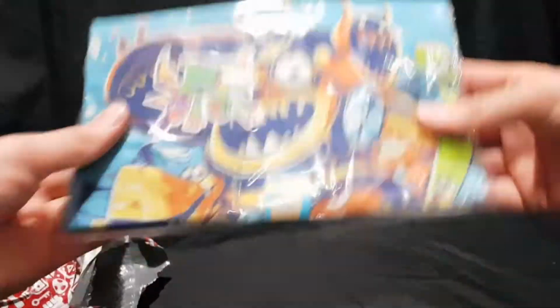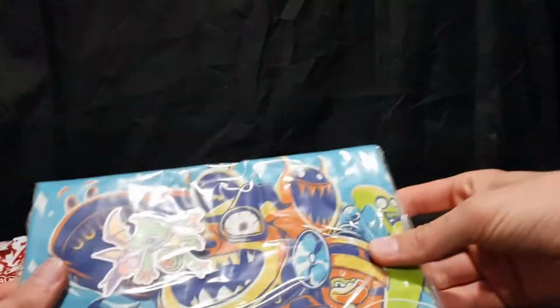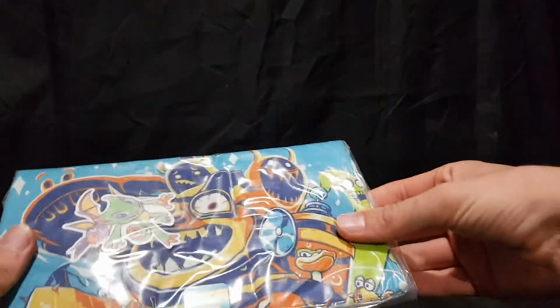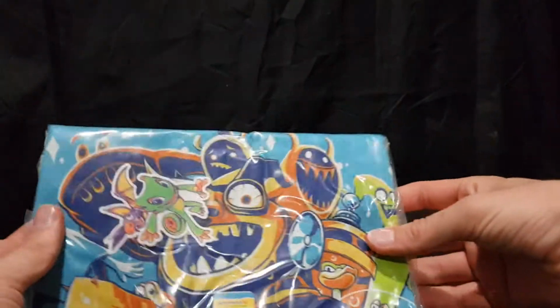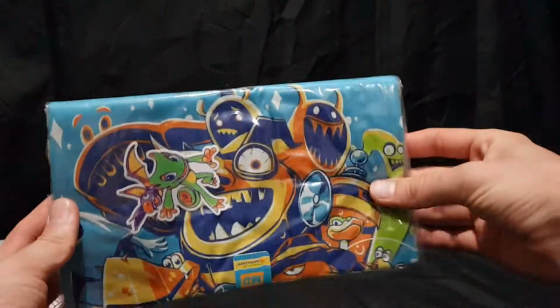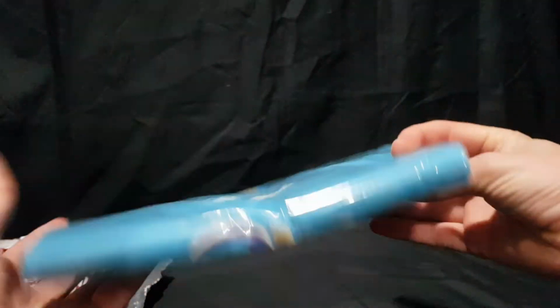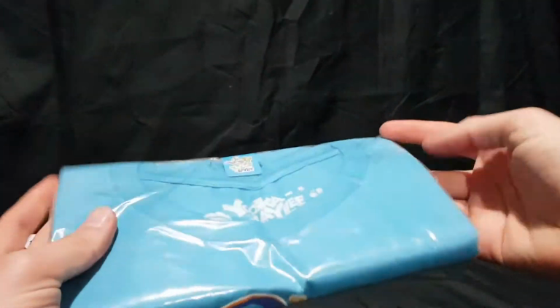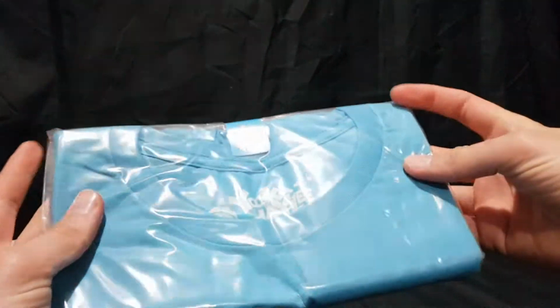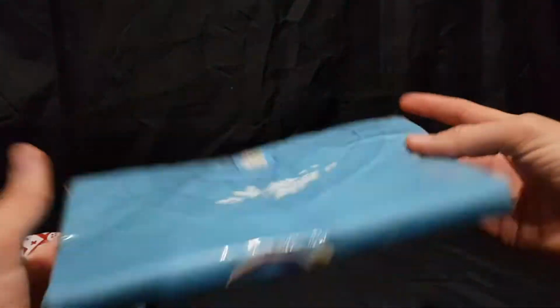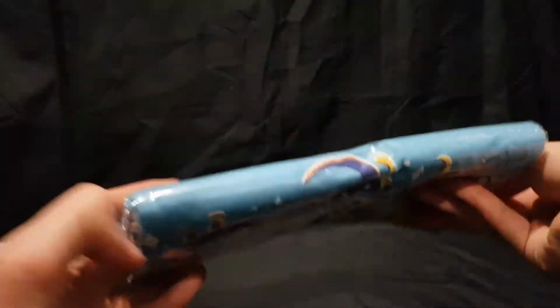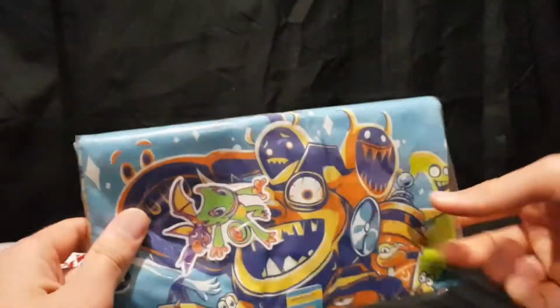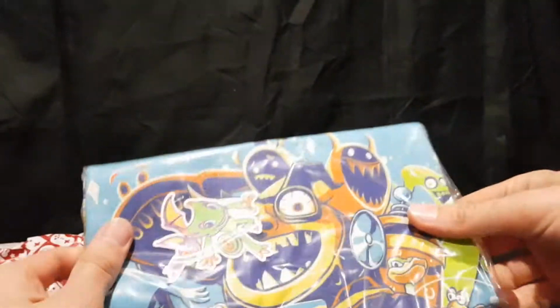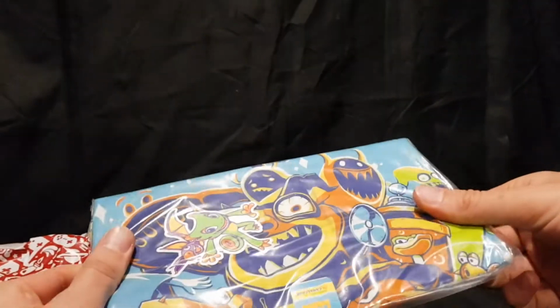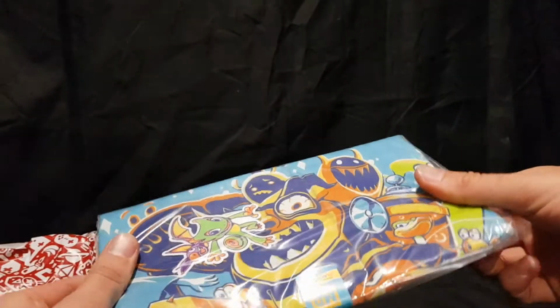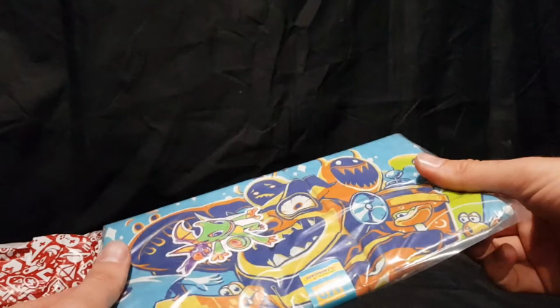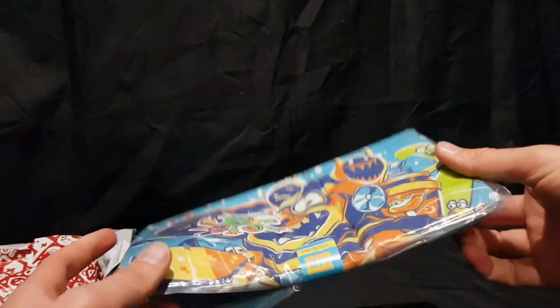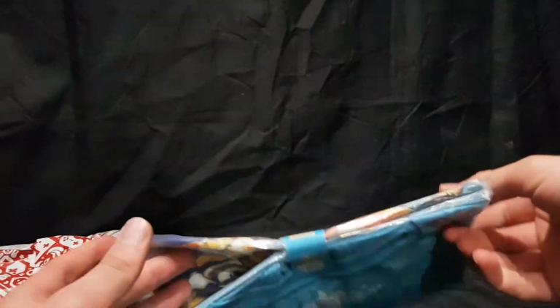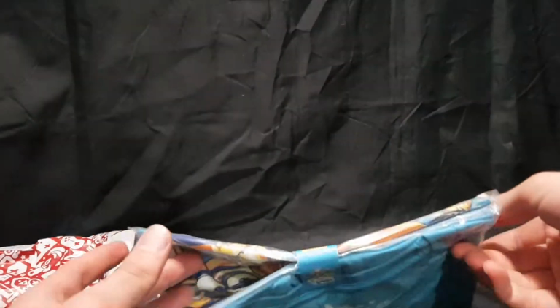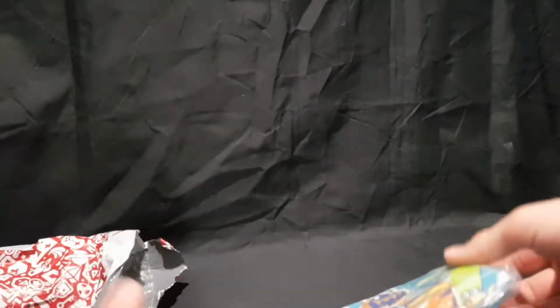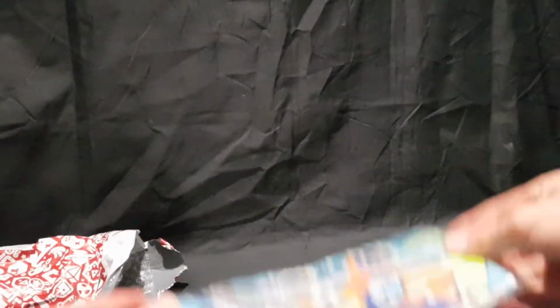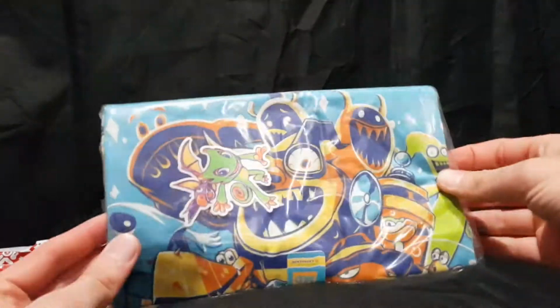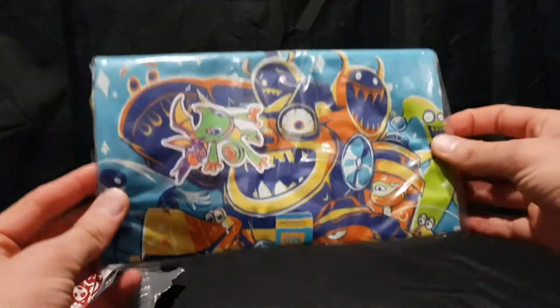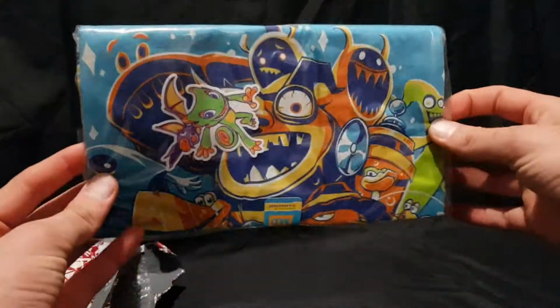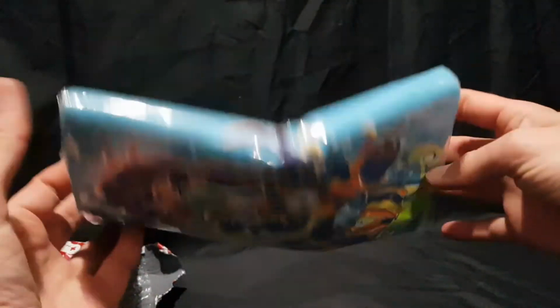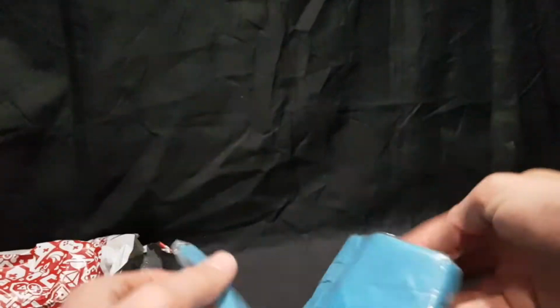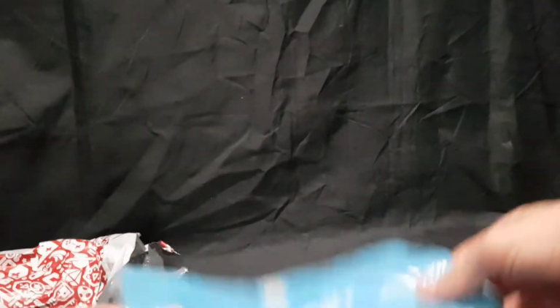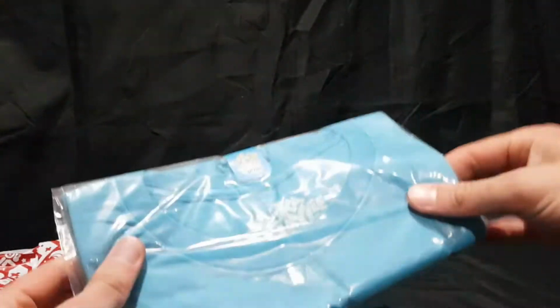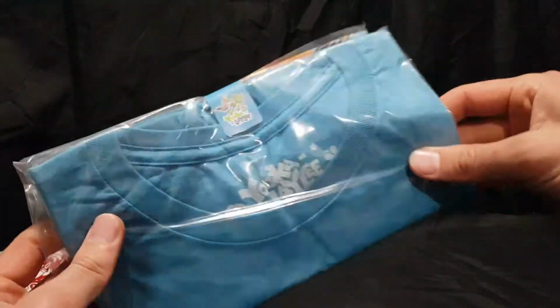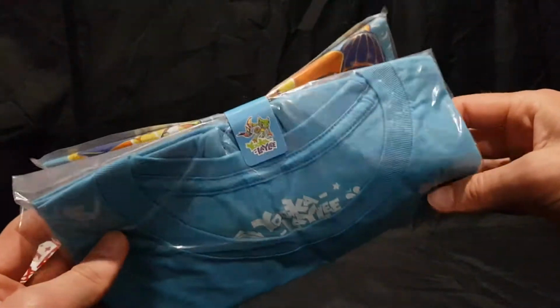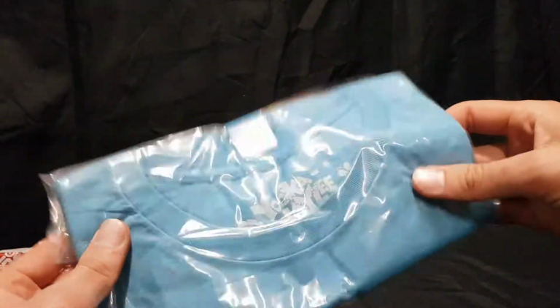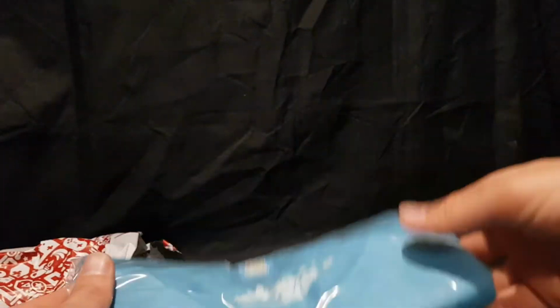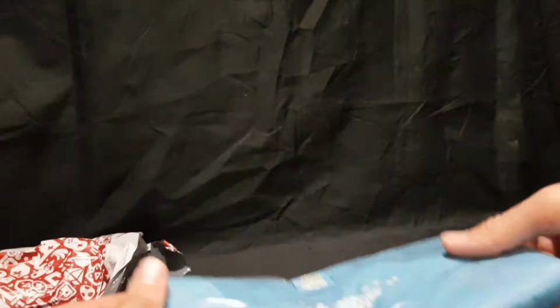First up we have a ukulele shirt. This was on sale for ten US dollars so I was like, yep cool, let's add that to the collection.